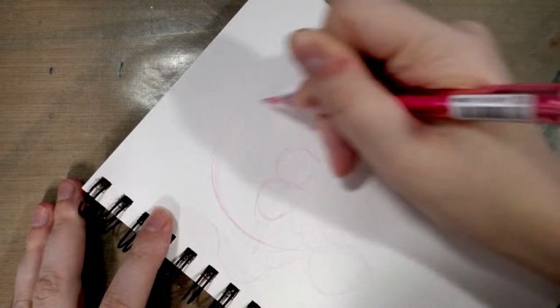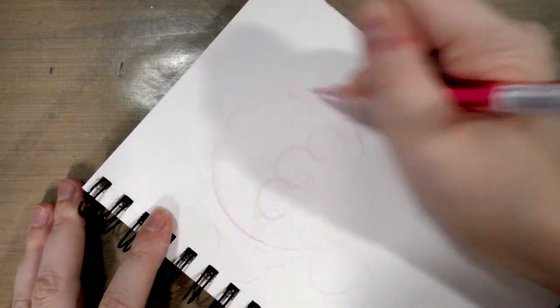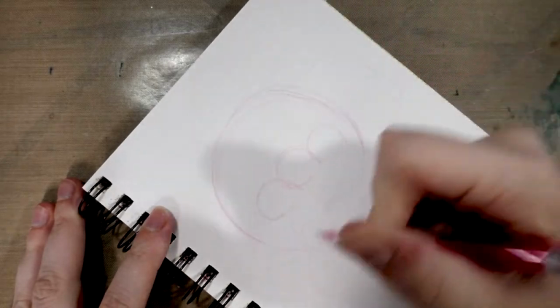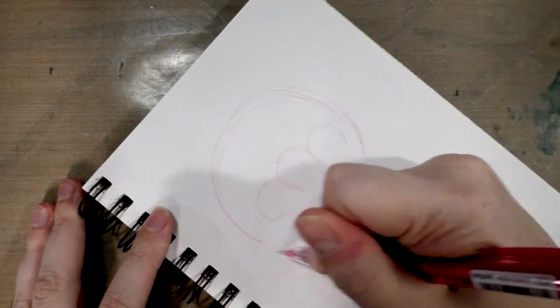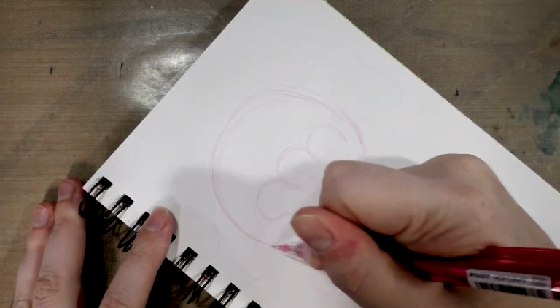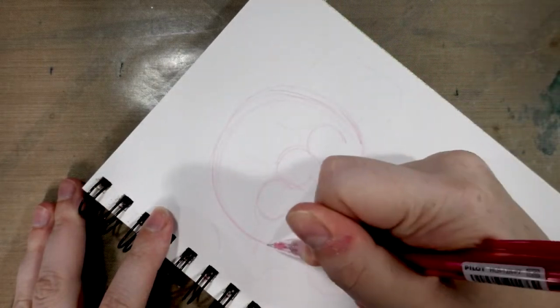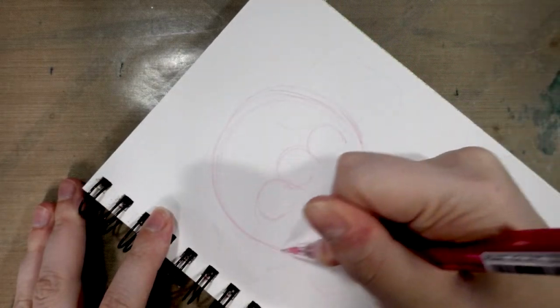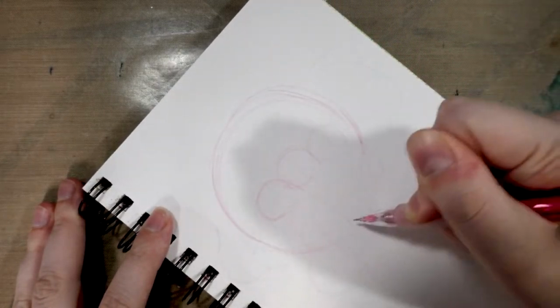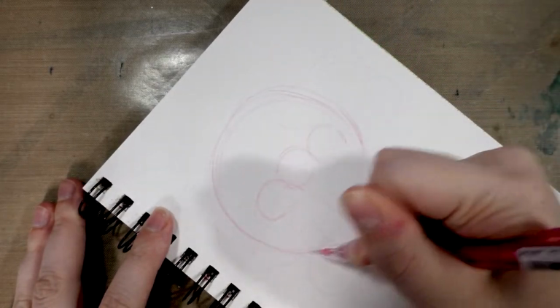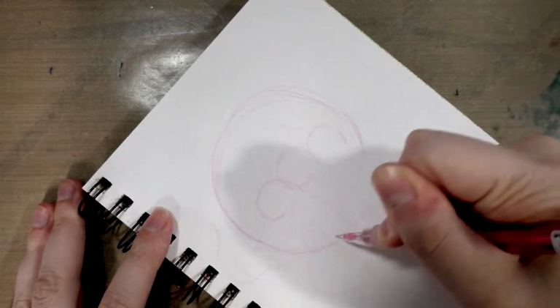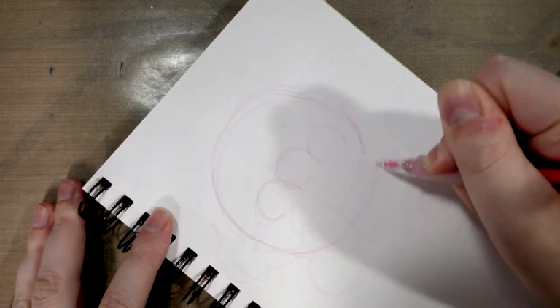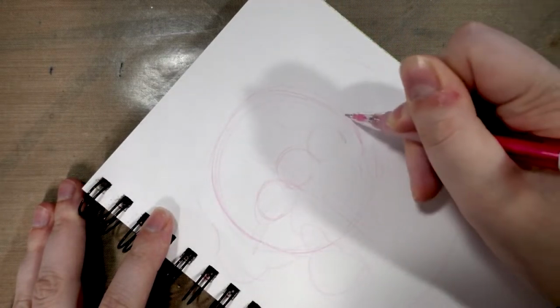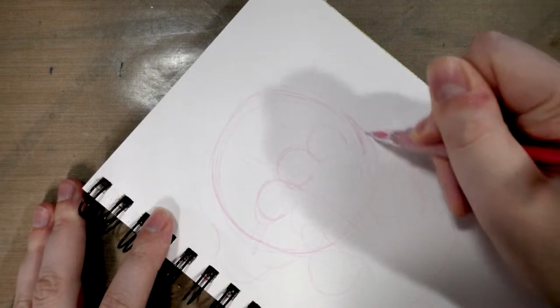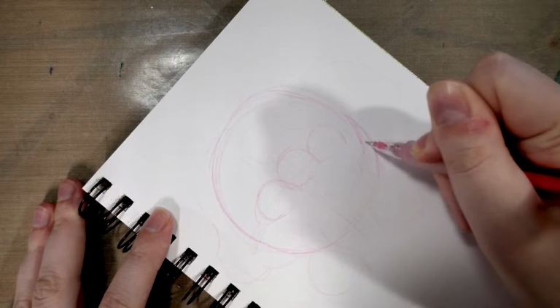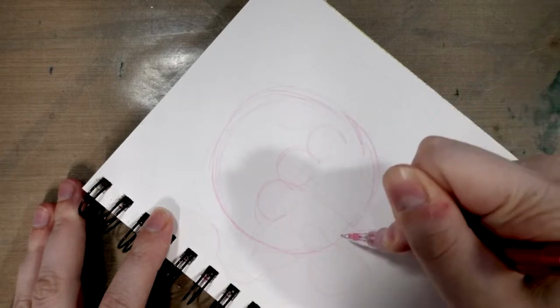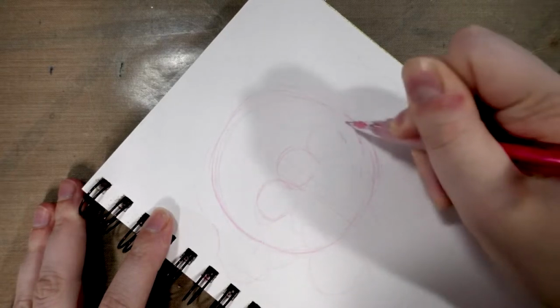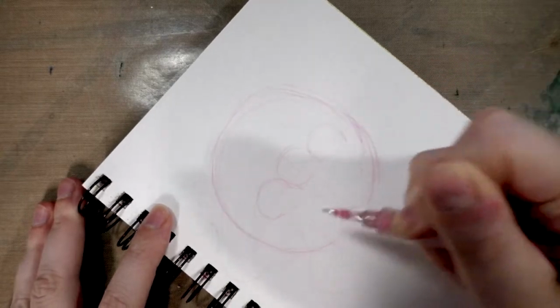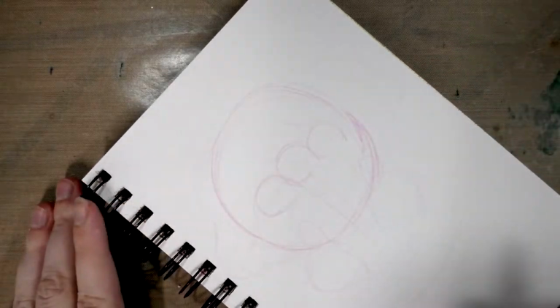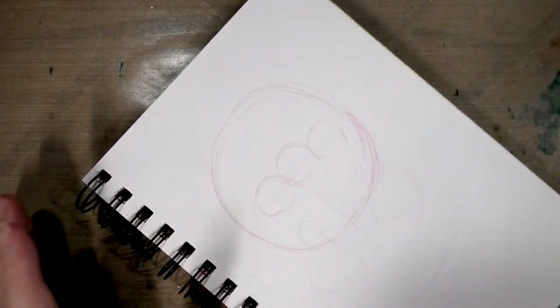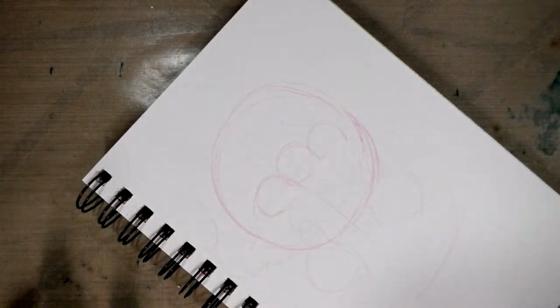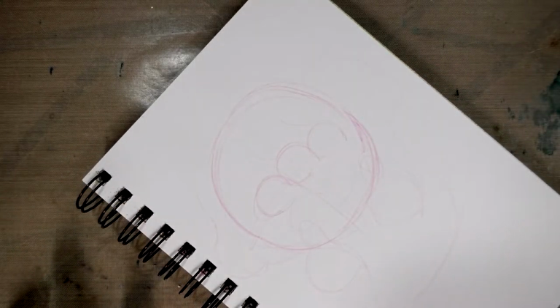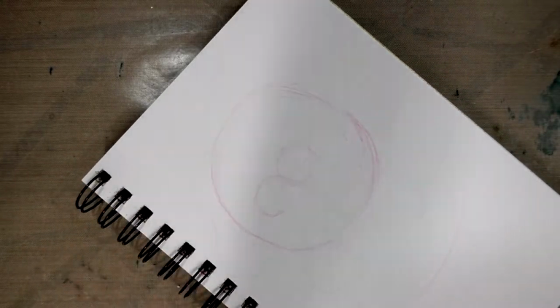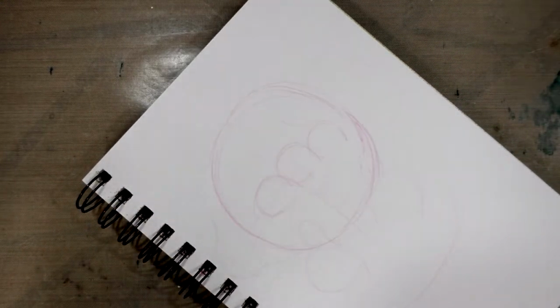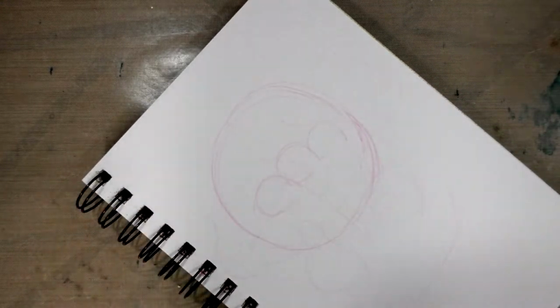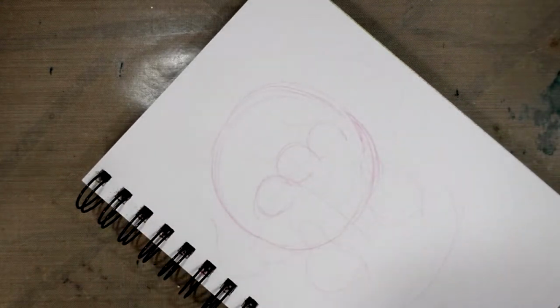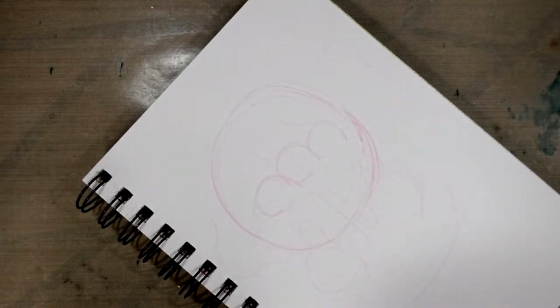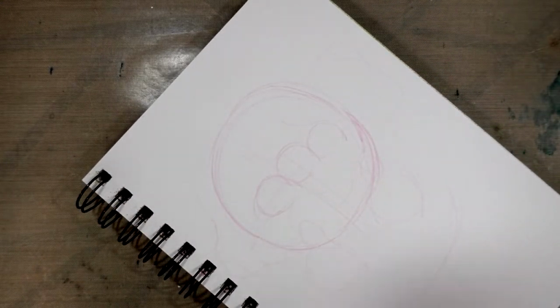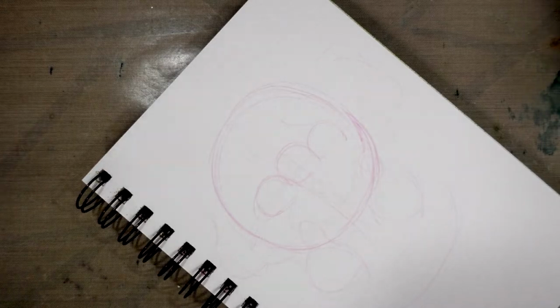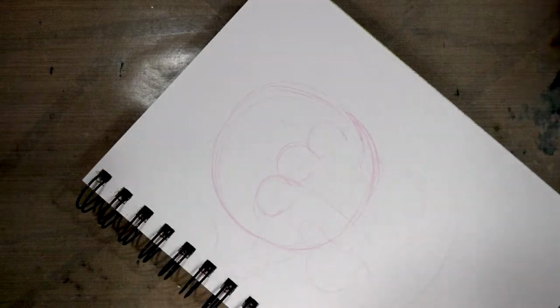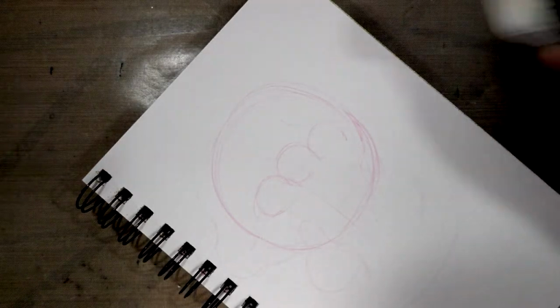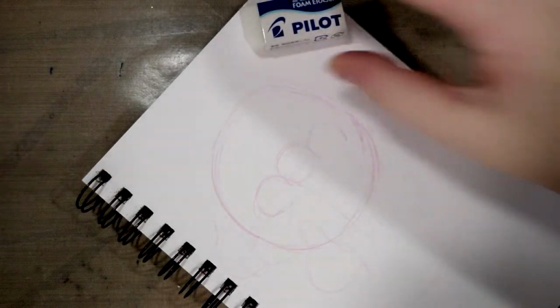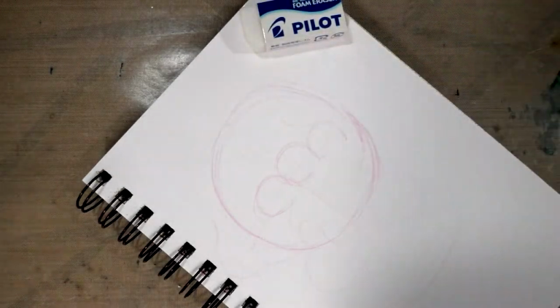Placing in the eyes. Sort of refining the jaw. I do want to make sure I have an eraser on hand, let me grab that.